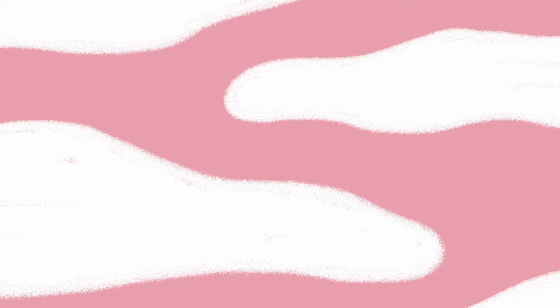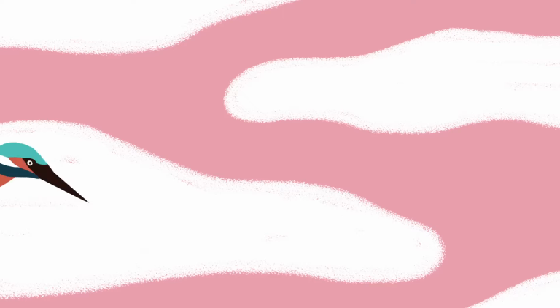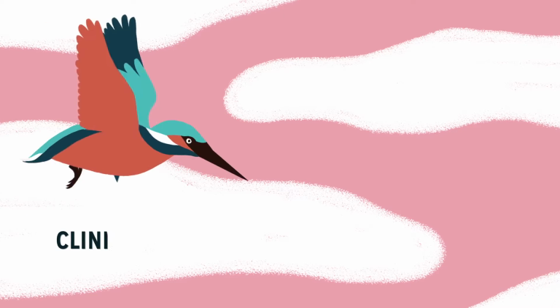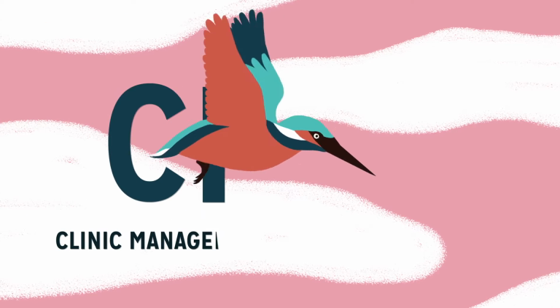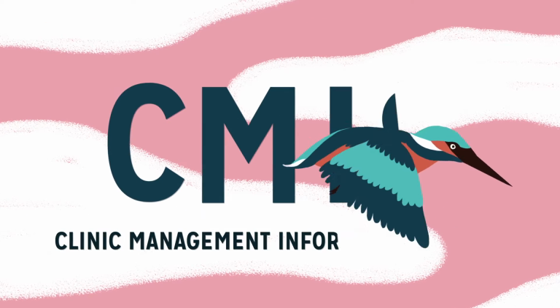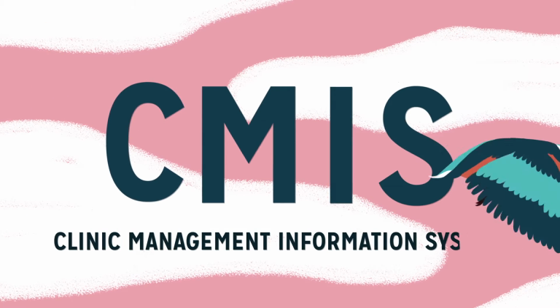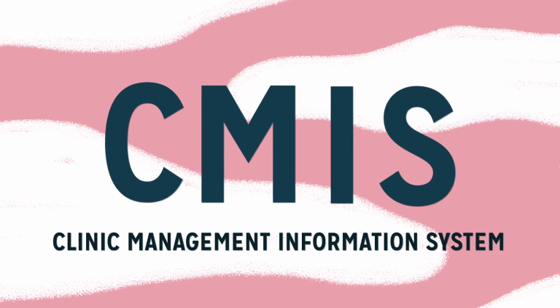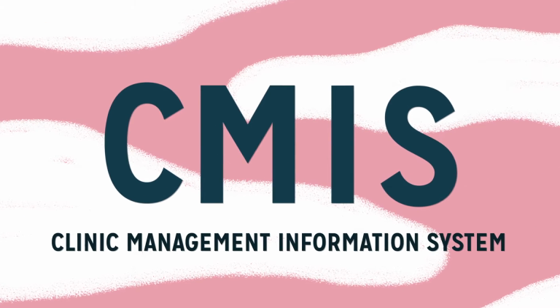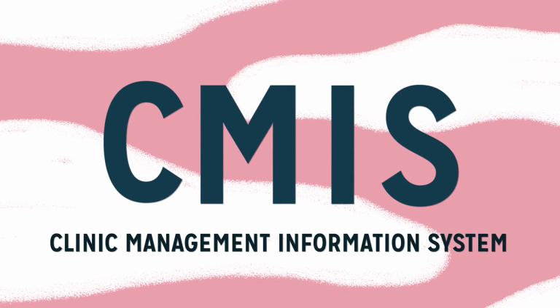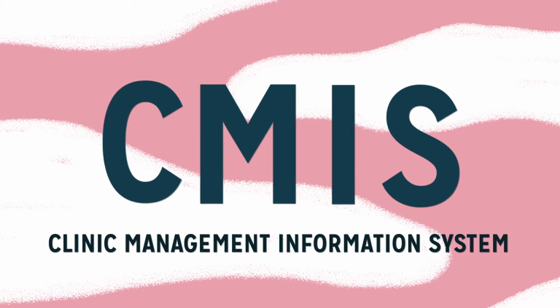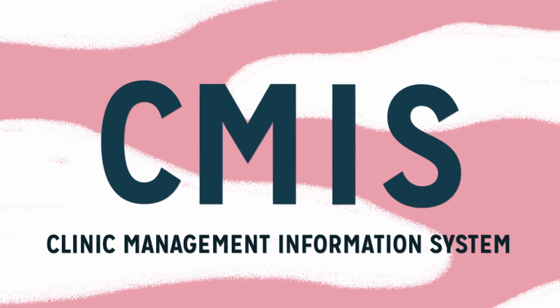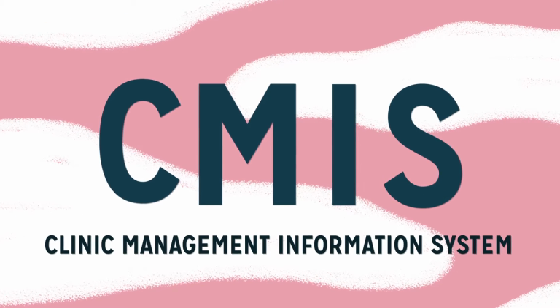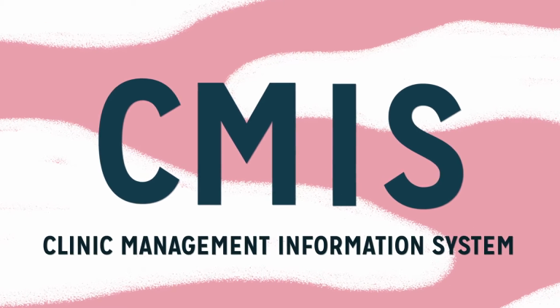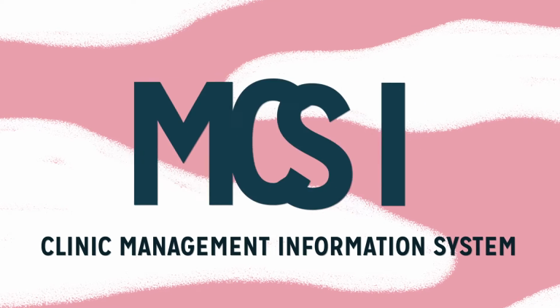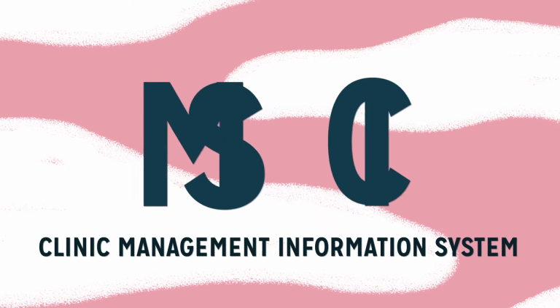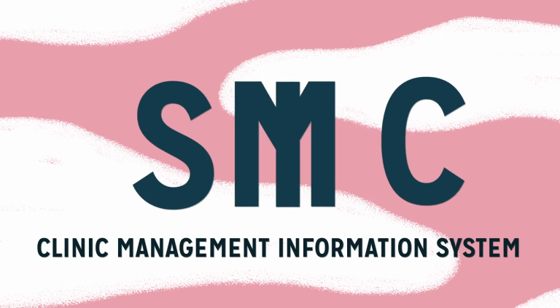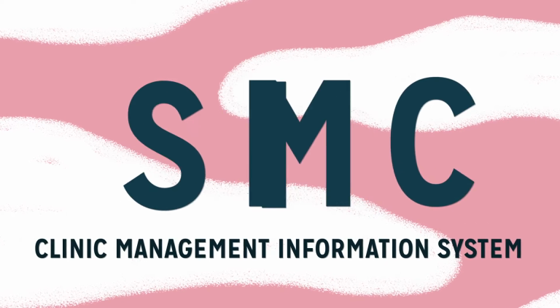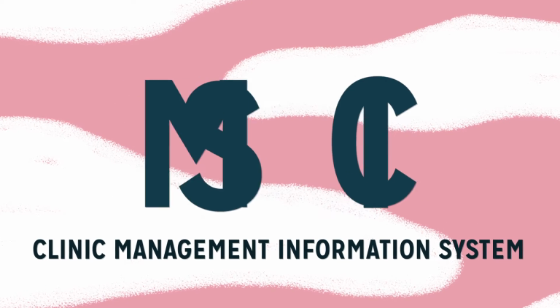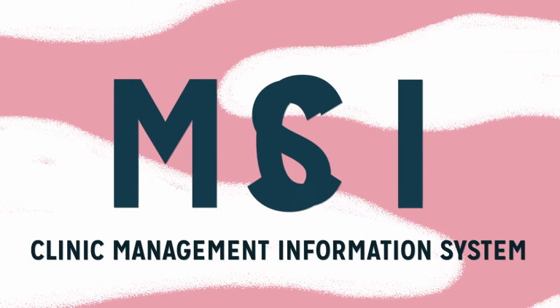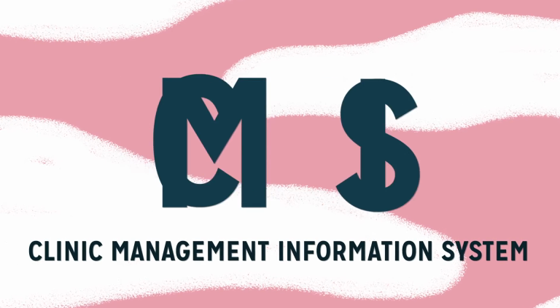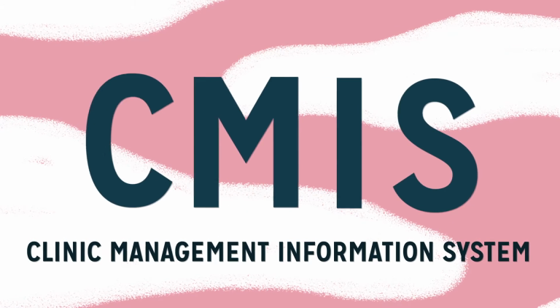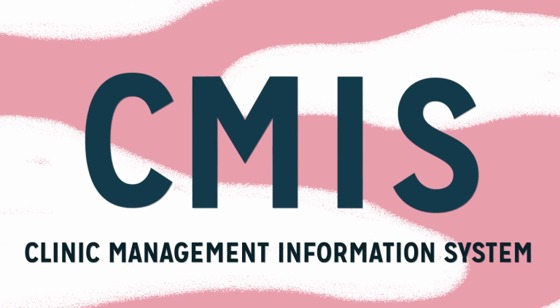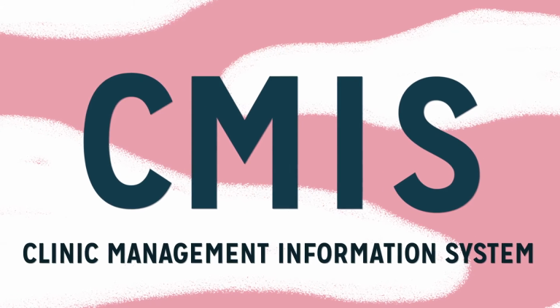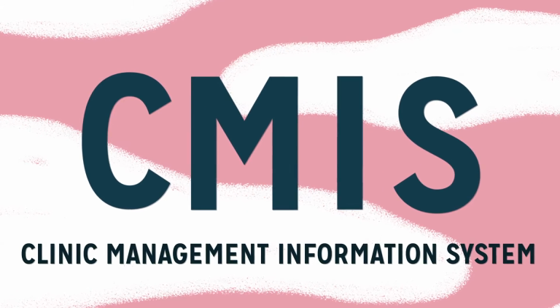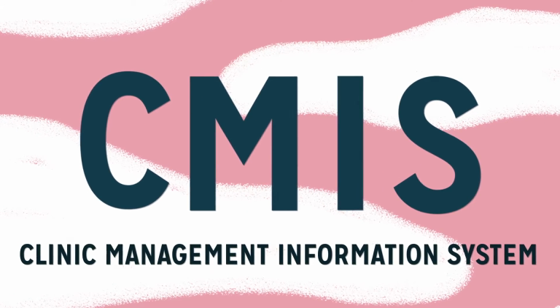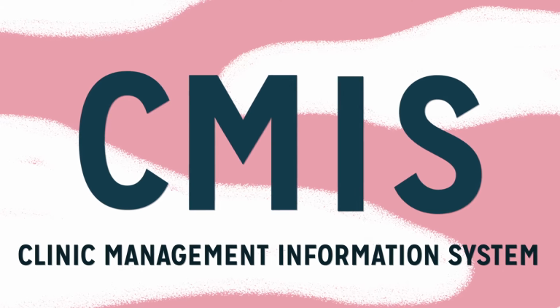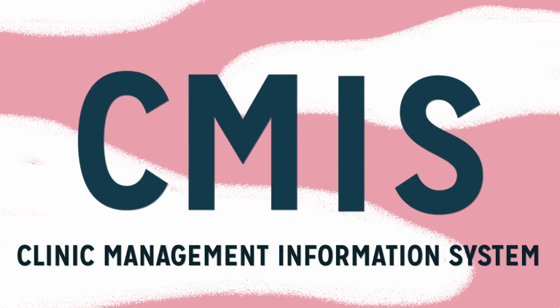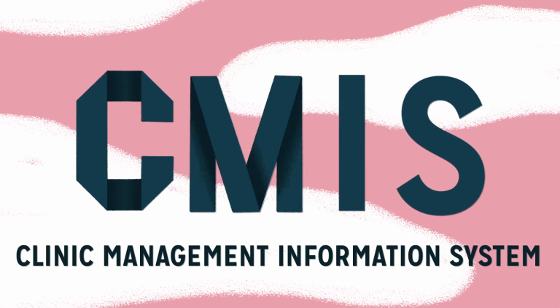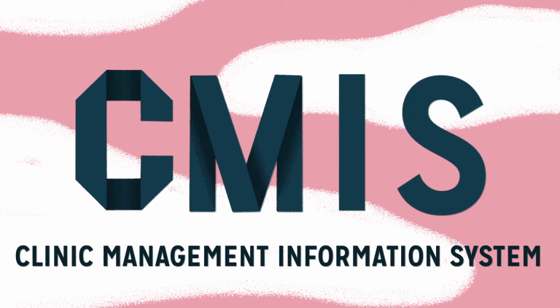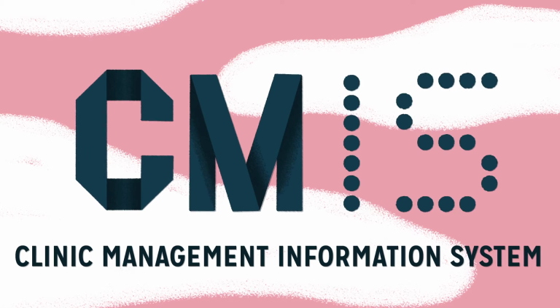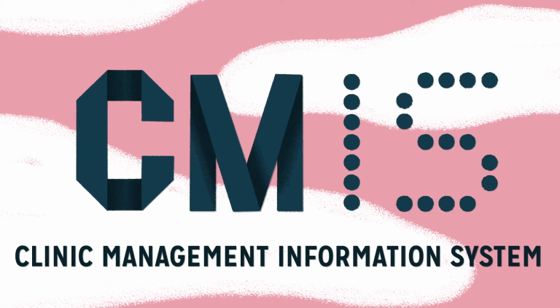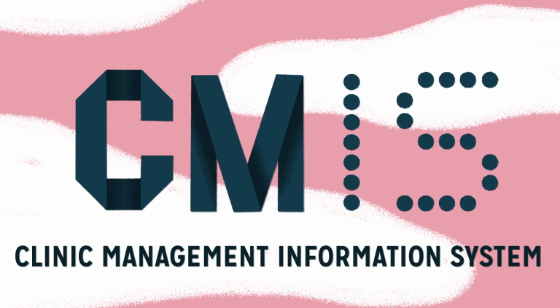CMIS stands for Clinic Management Information System. Put simply, it's a way of organising and understanding data about clients, services provided and commodities. It can be paper-based or electronic.